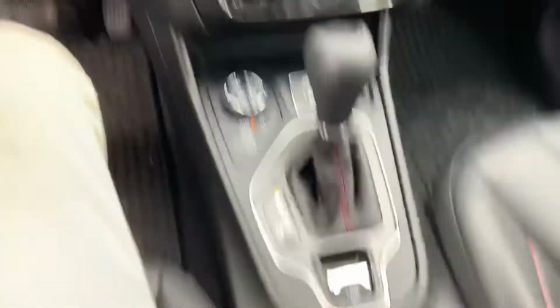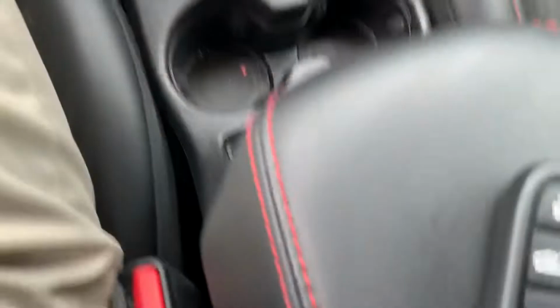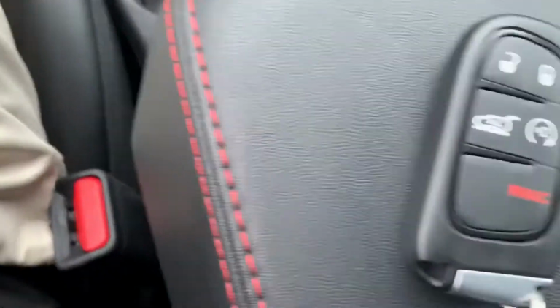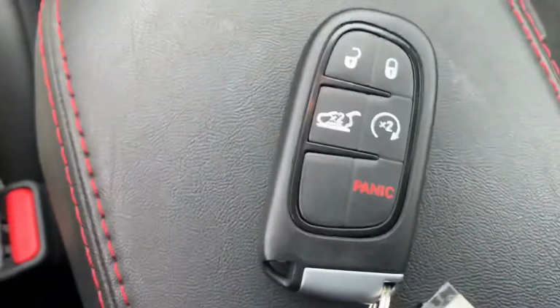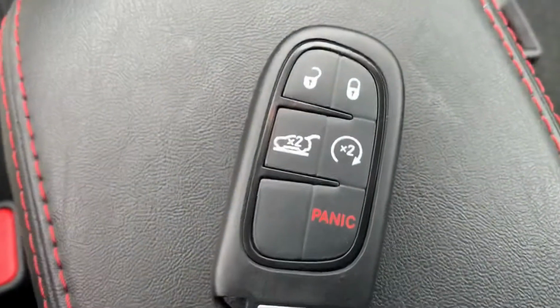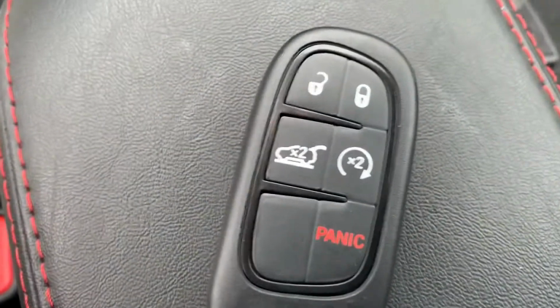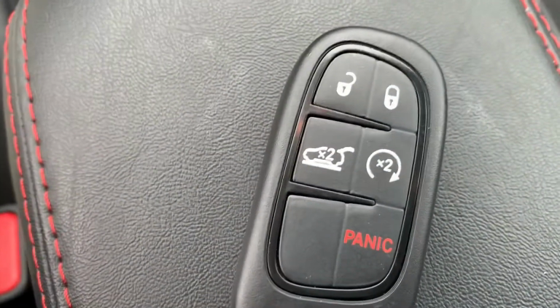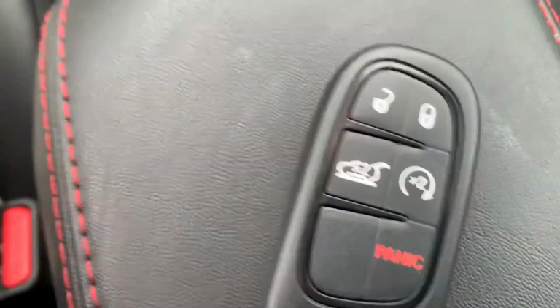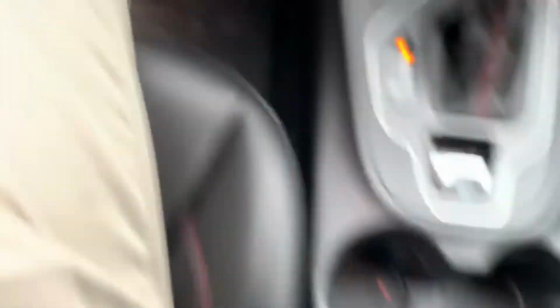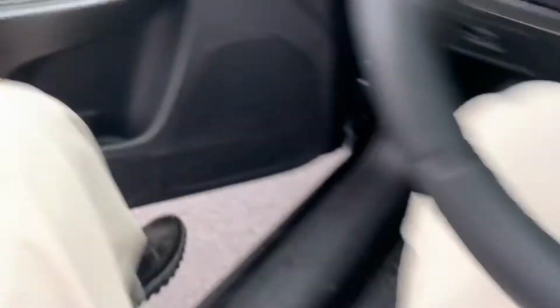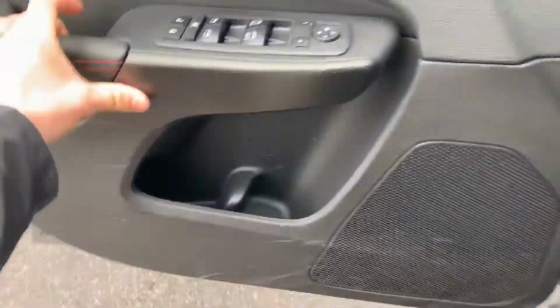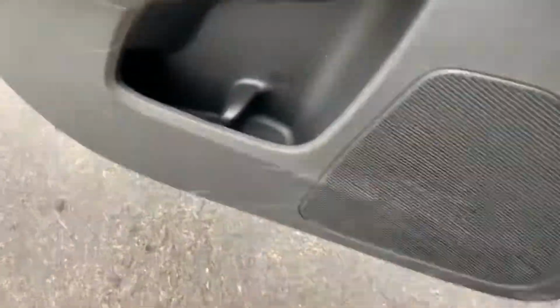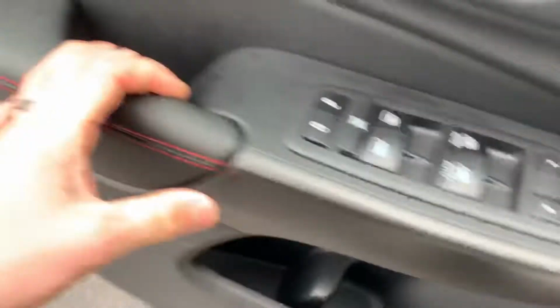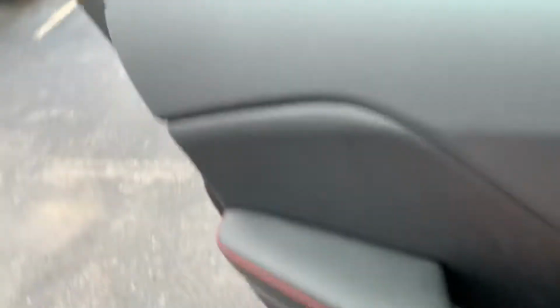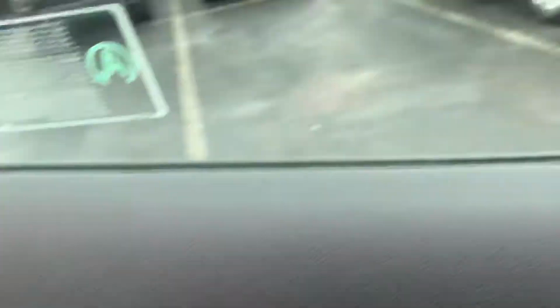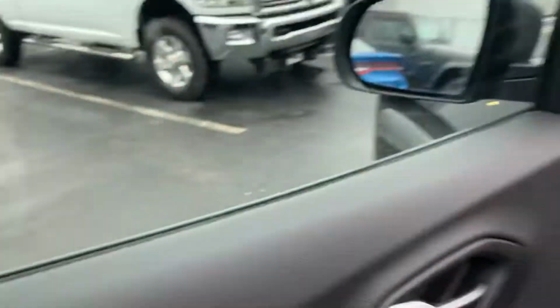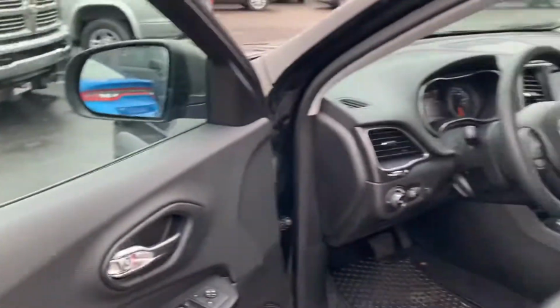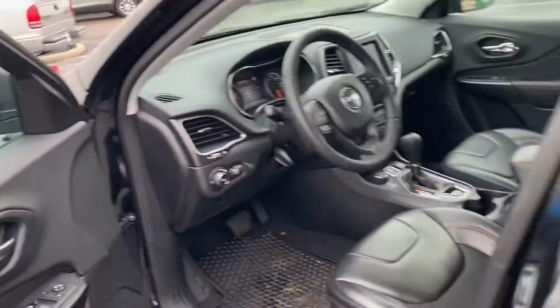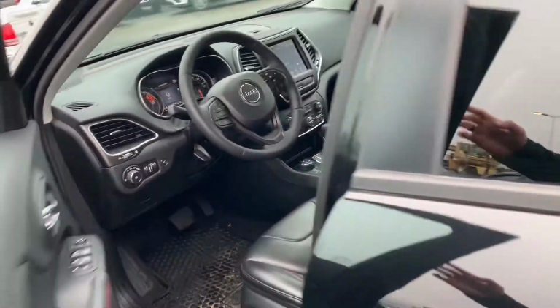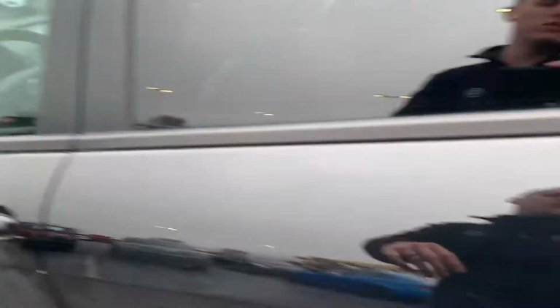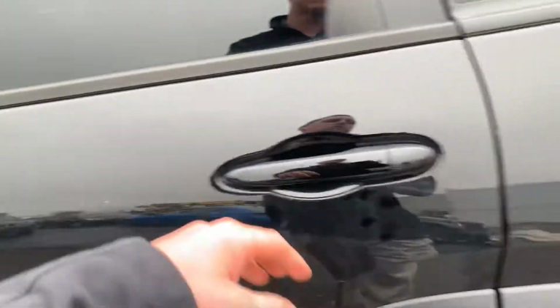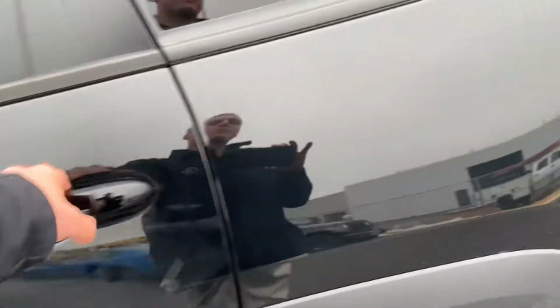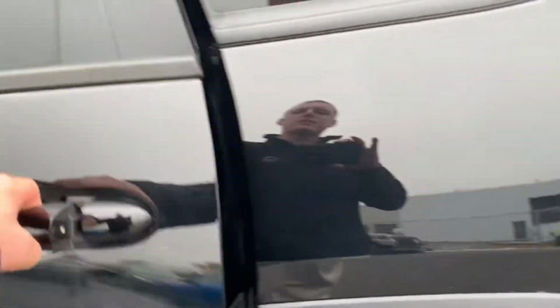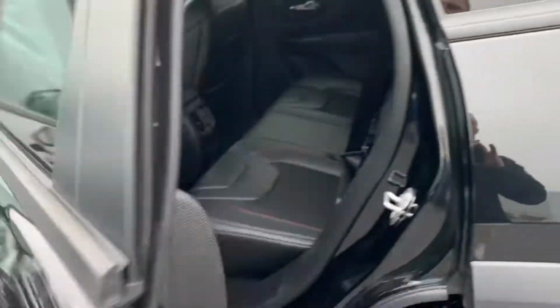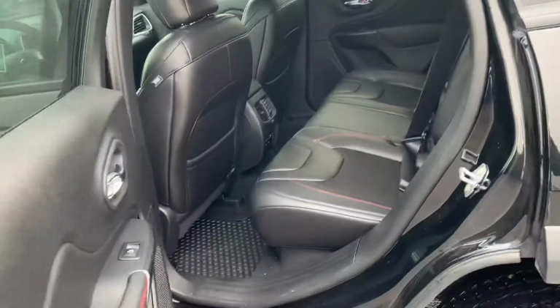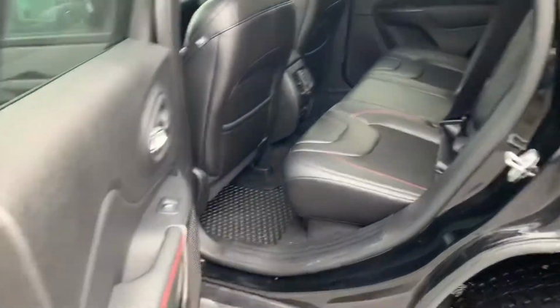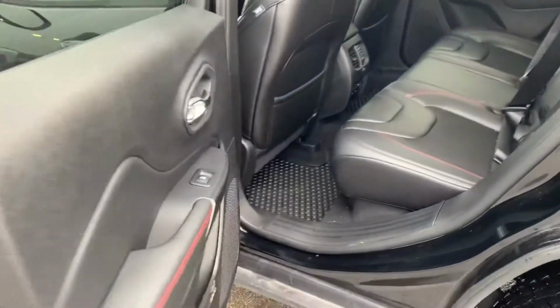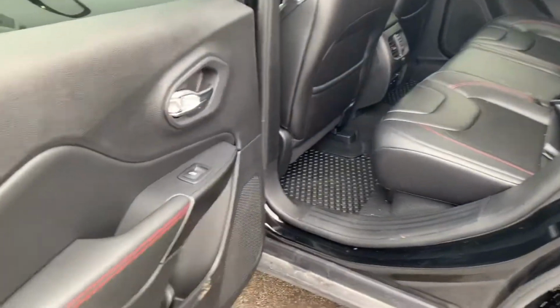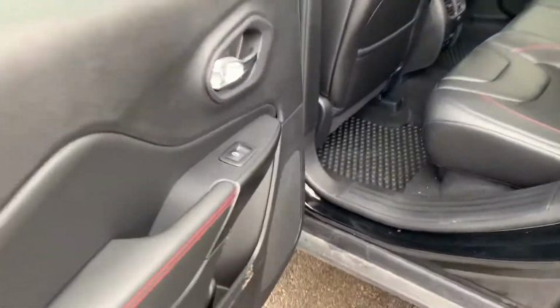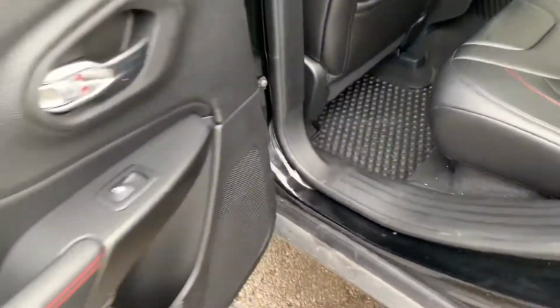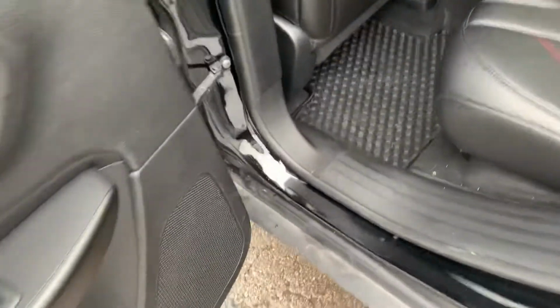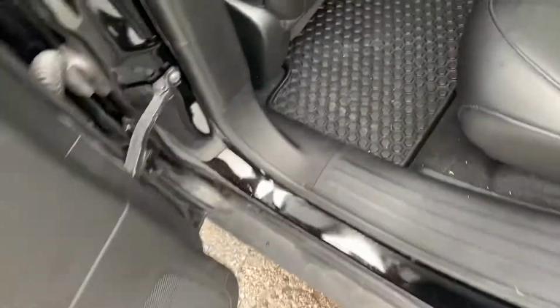This vehicle does have remote start with the cold weather group, so the heated seats, steering wheel, windshield, wiper, mirror, and window defrosters all turn on automatically when it's 40 degrees or lower outside.